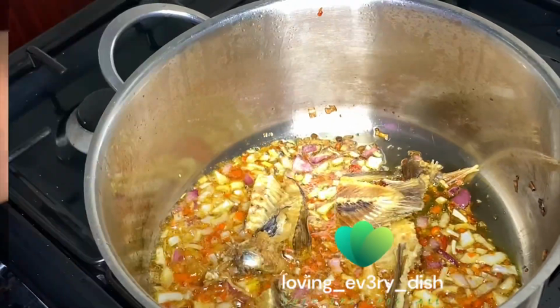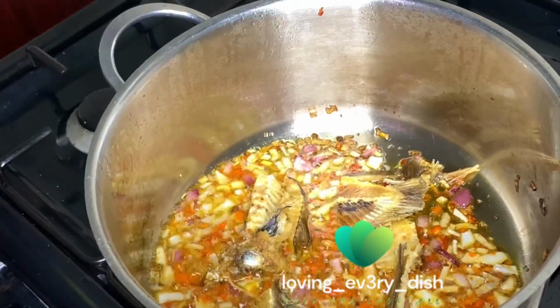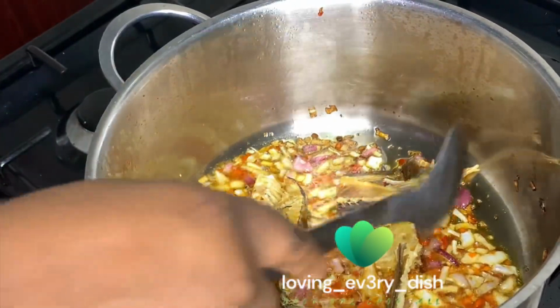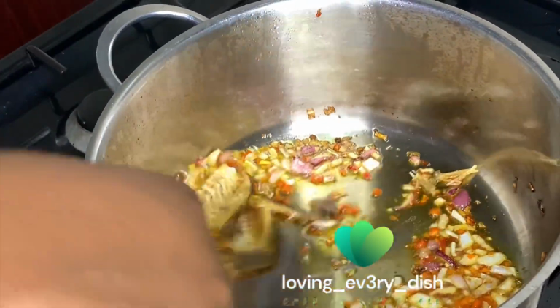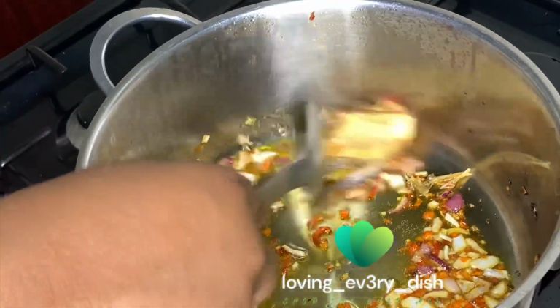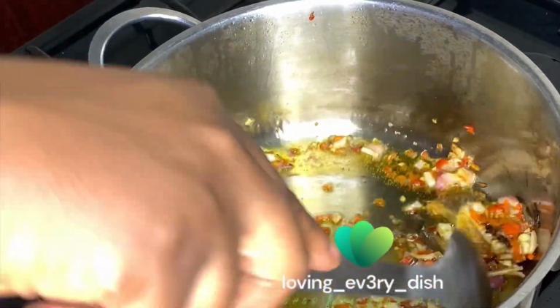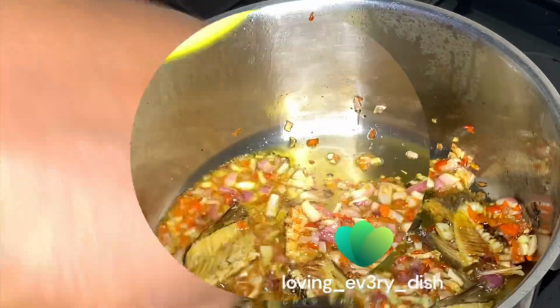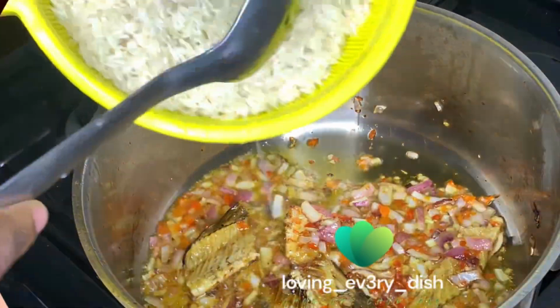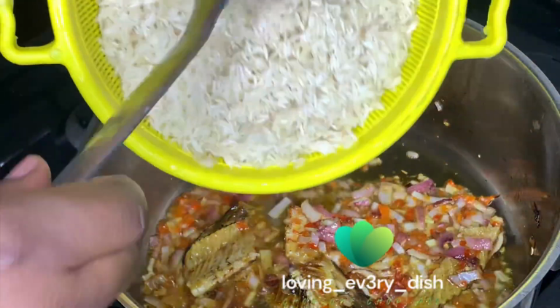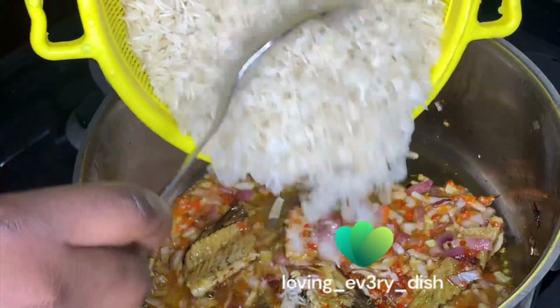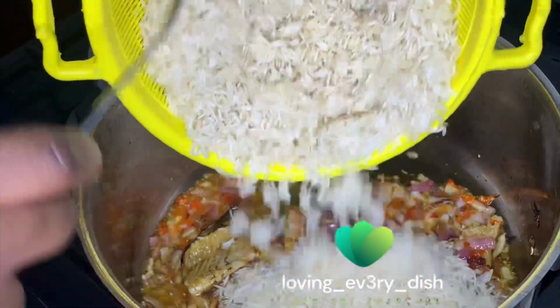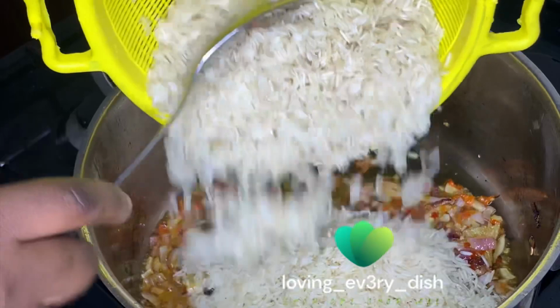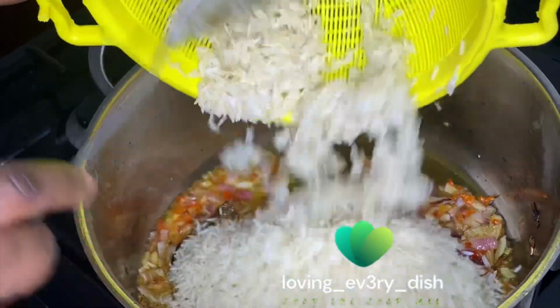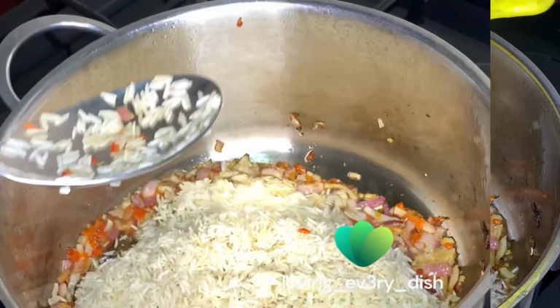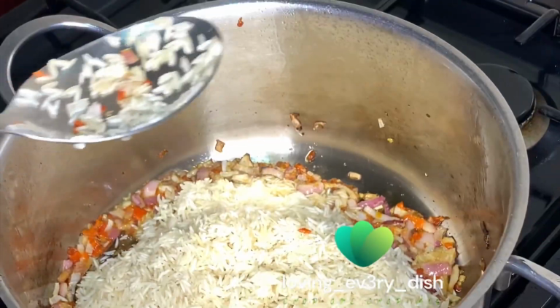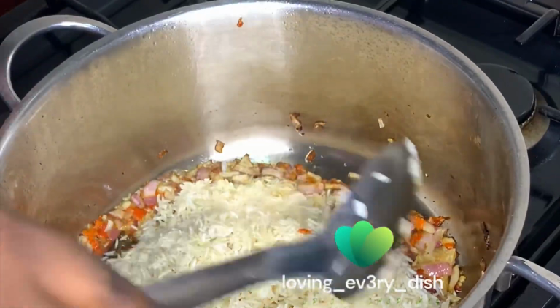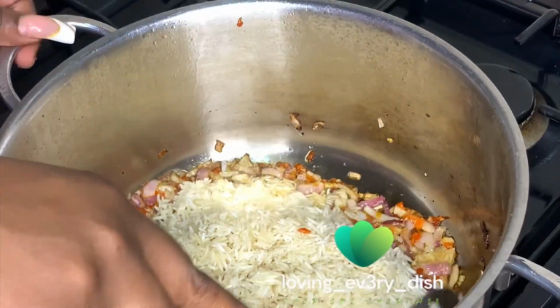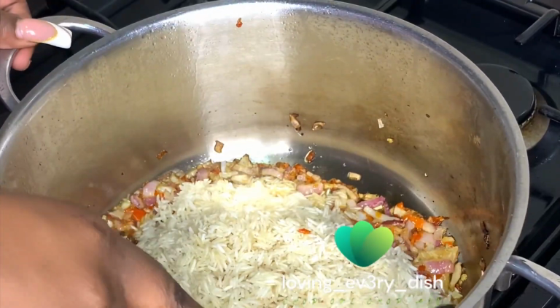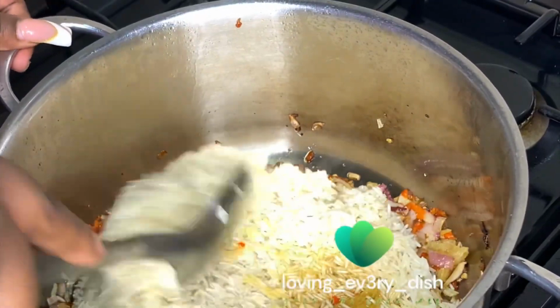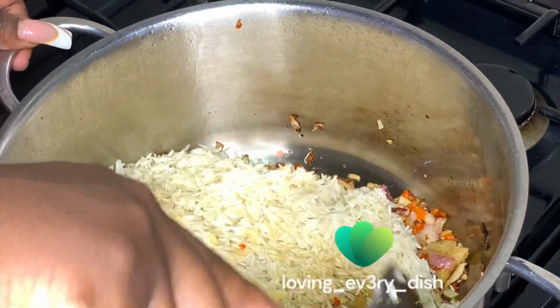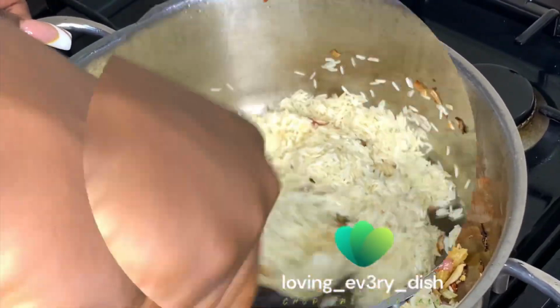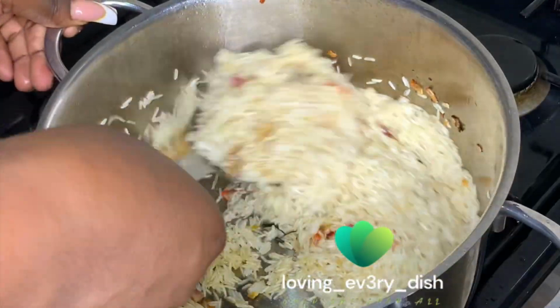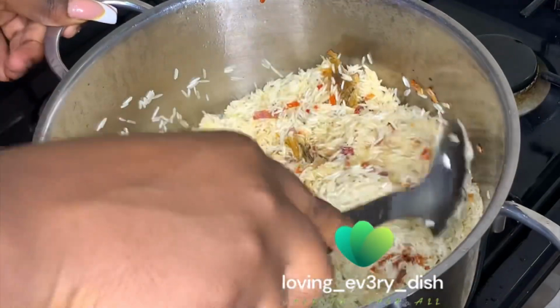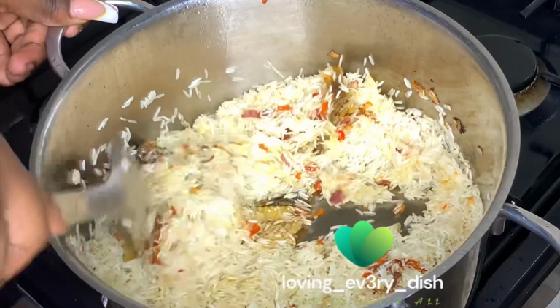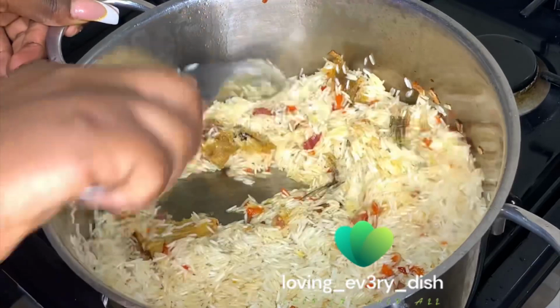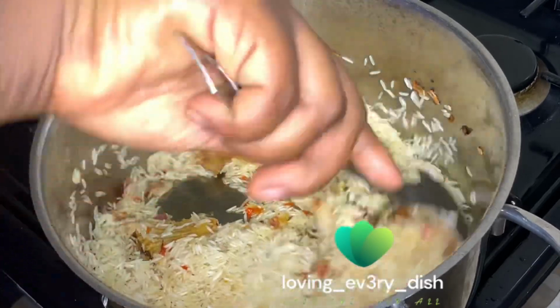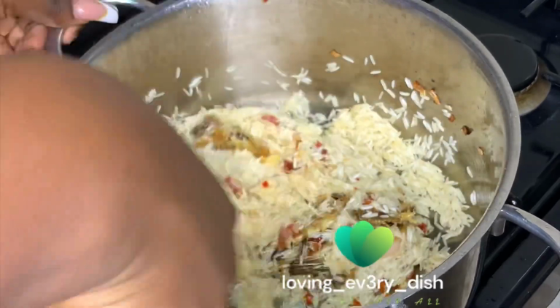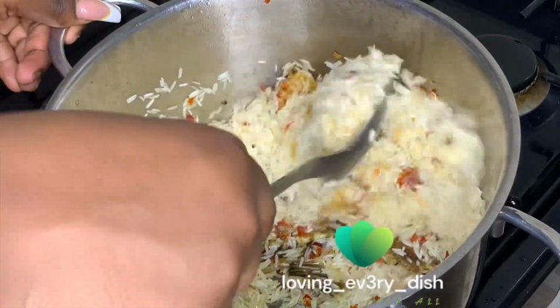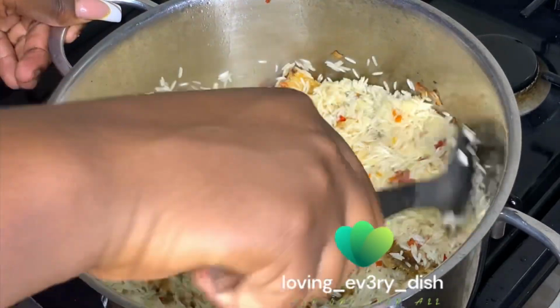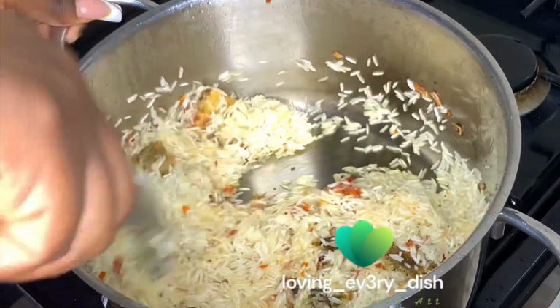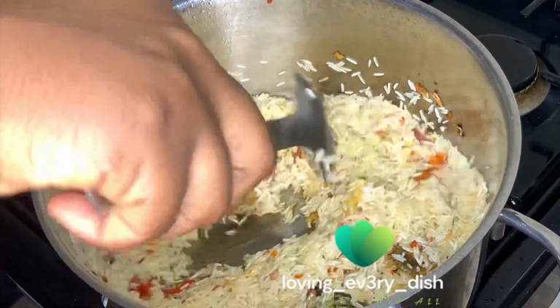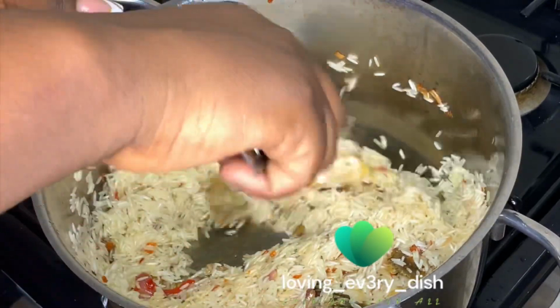I also gave this a good mix and then I introduced my rice — it was not parboiled, it was just washed rice — and then I gave this a proper mix. Trust me, I've not tried cooking rice like this before, so let's see.